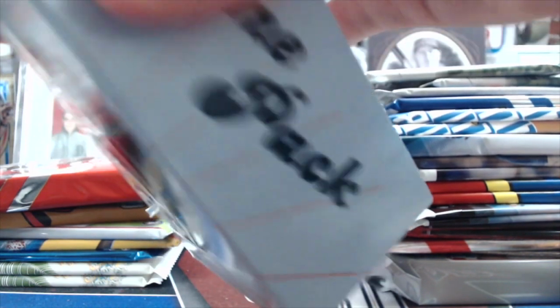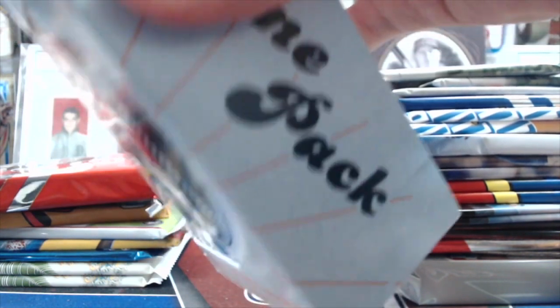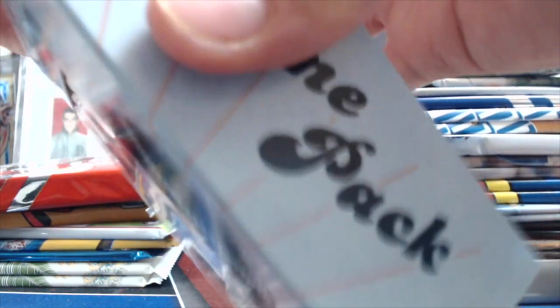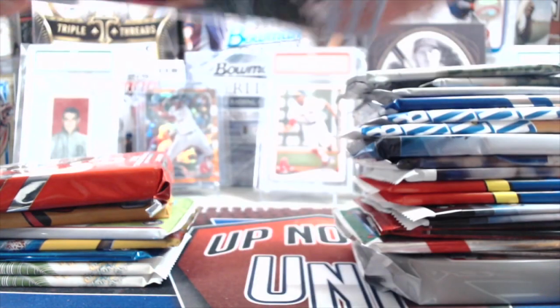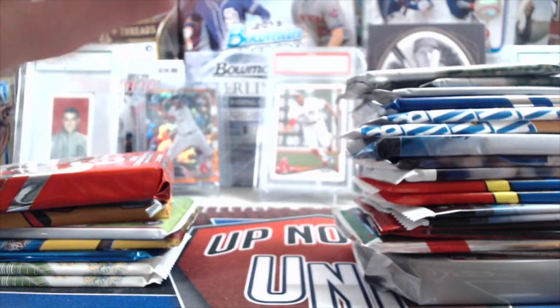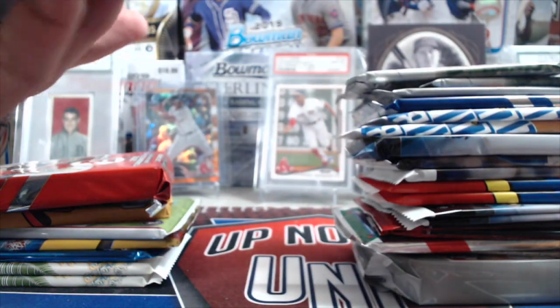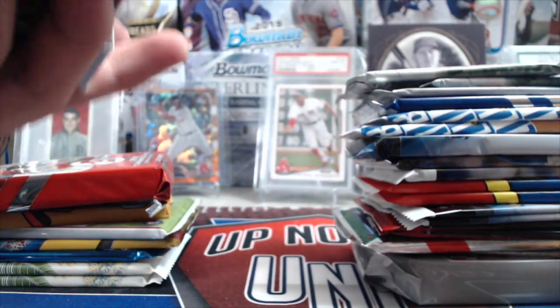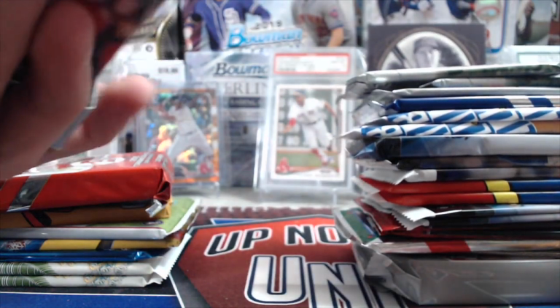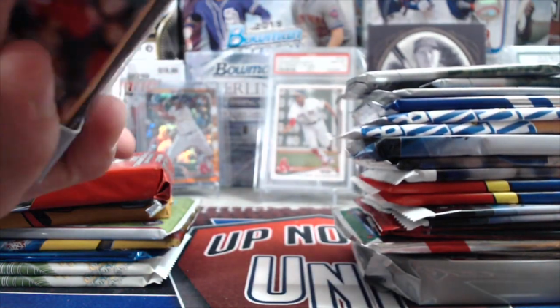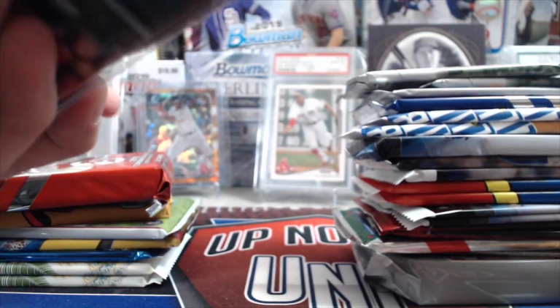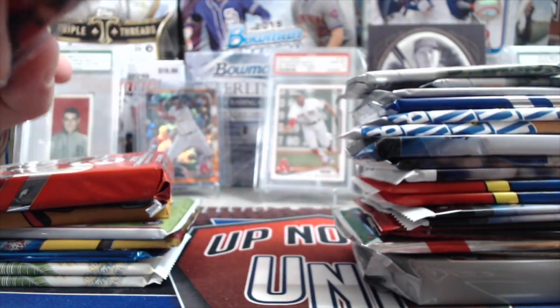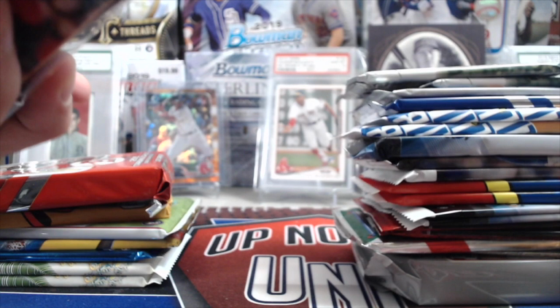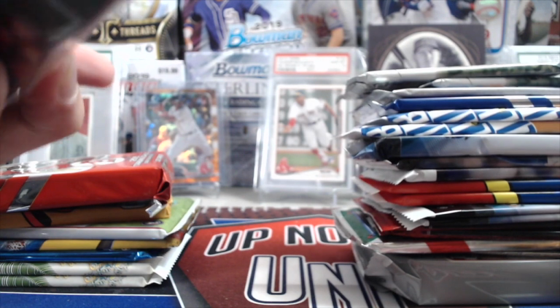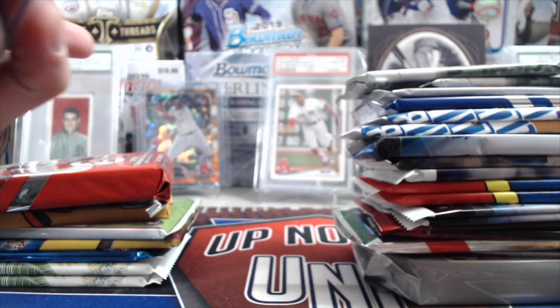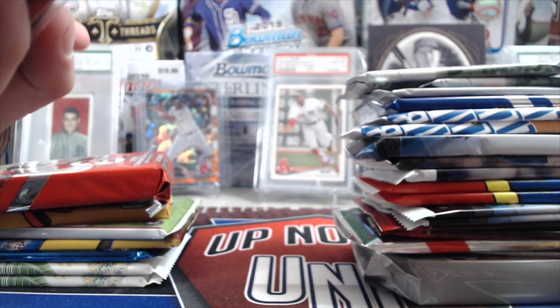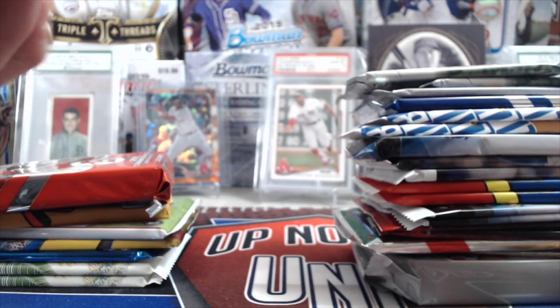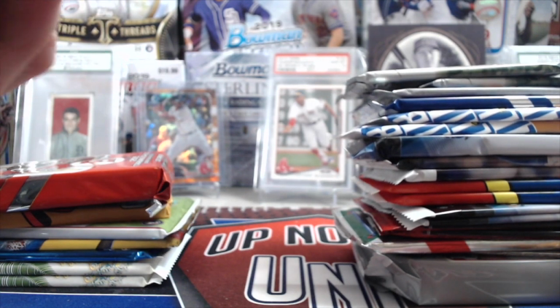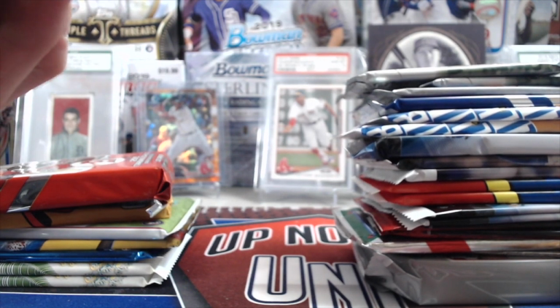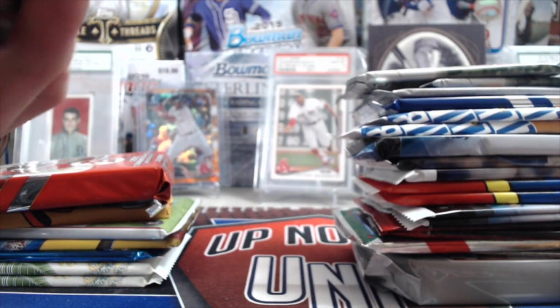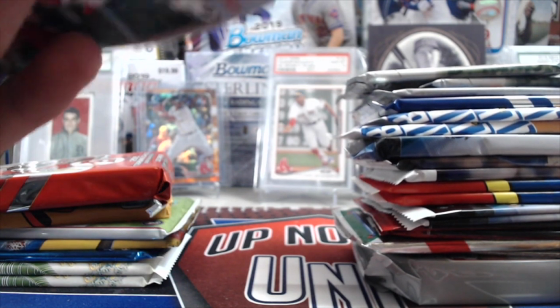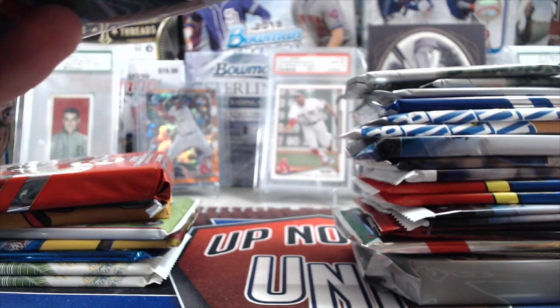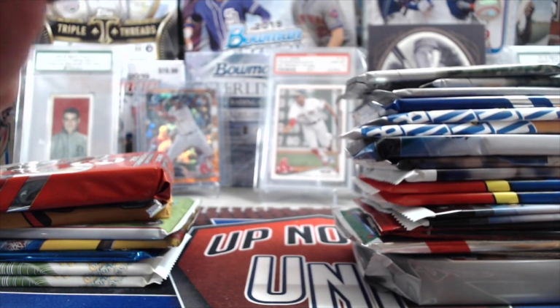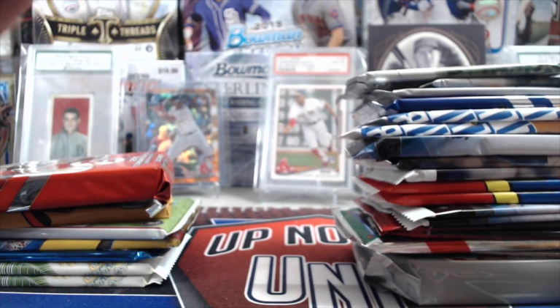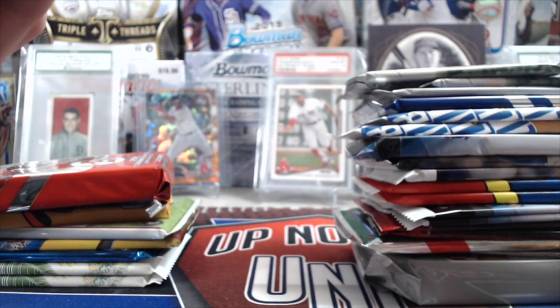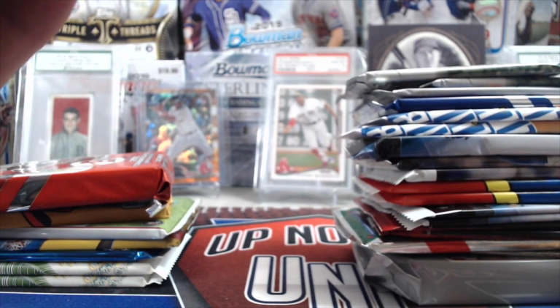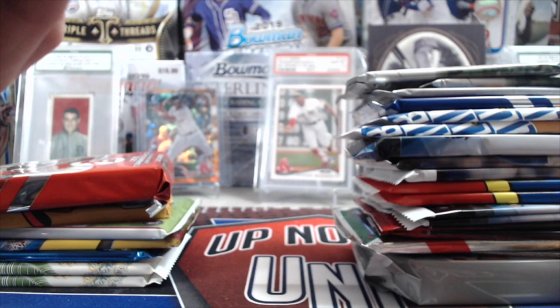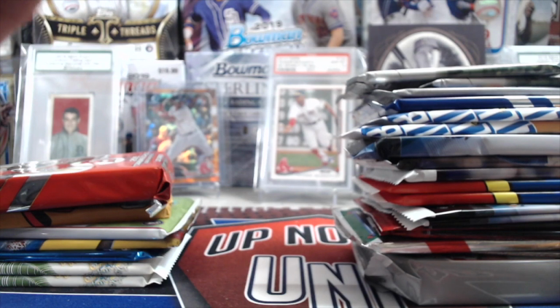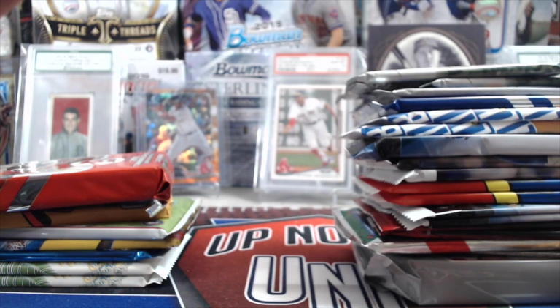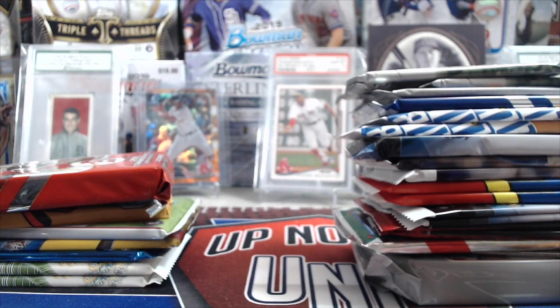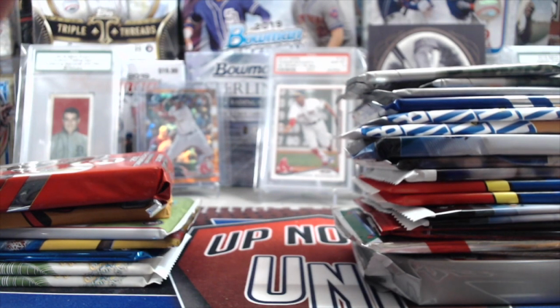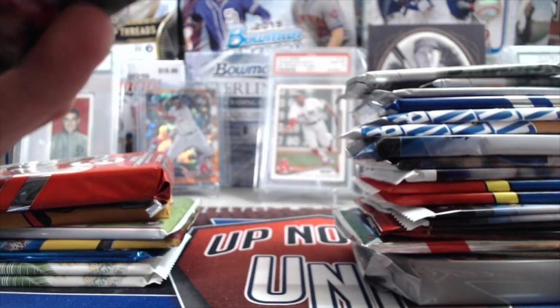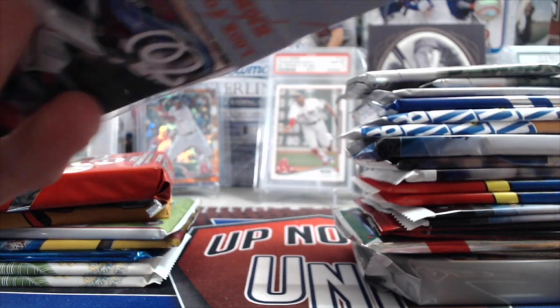How much was that? I think it was like $7. It's Fairfield. Fairfield does some pretty good repack products. They're a reputable company, at least.